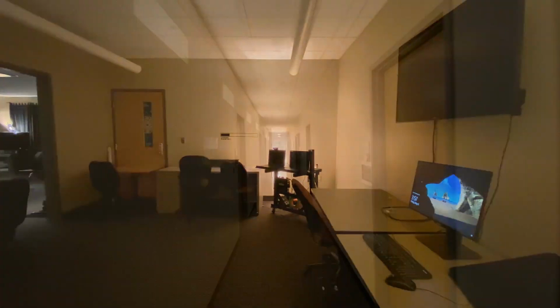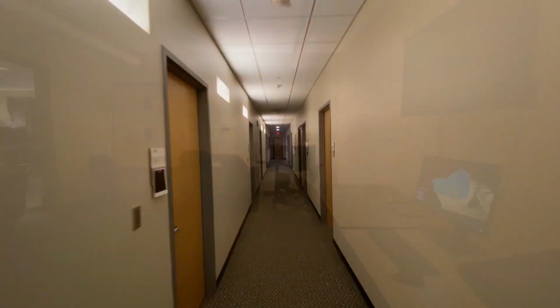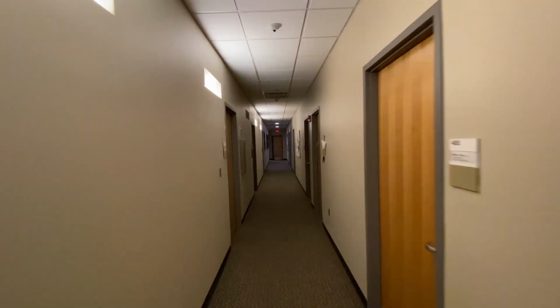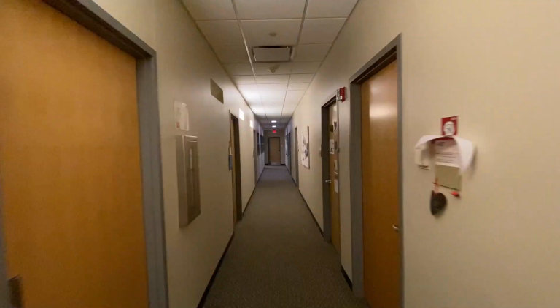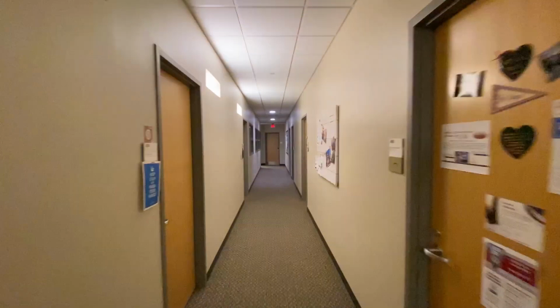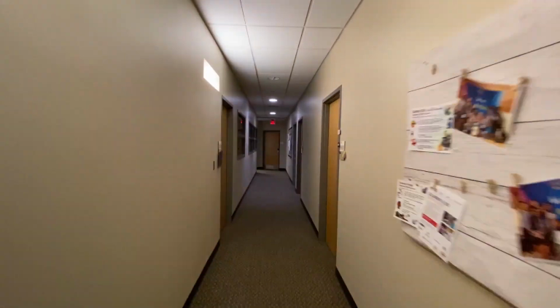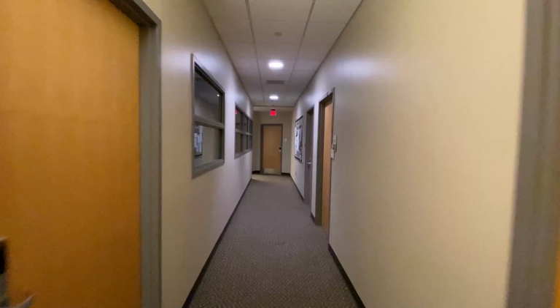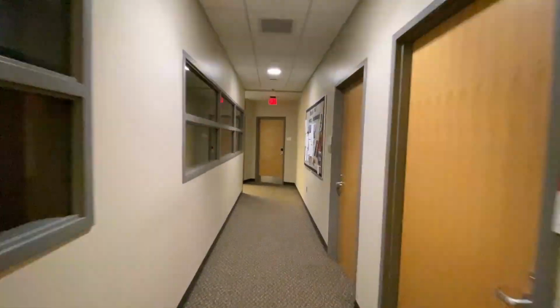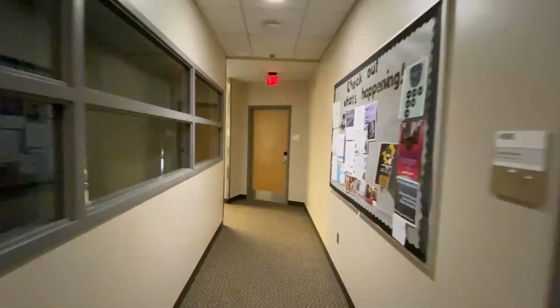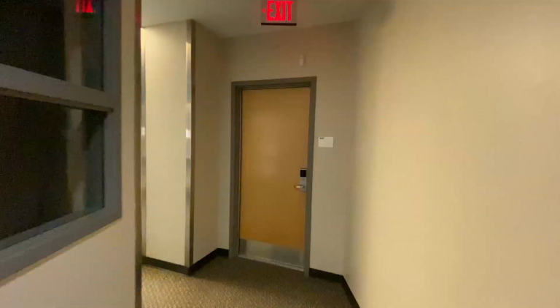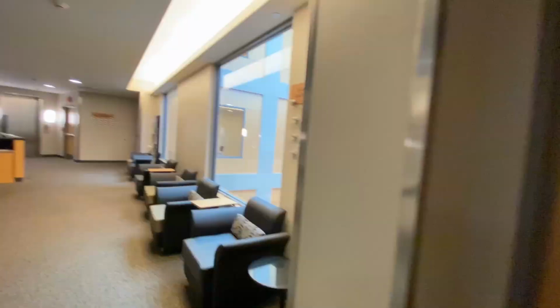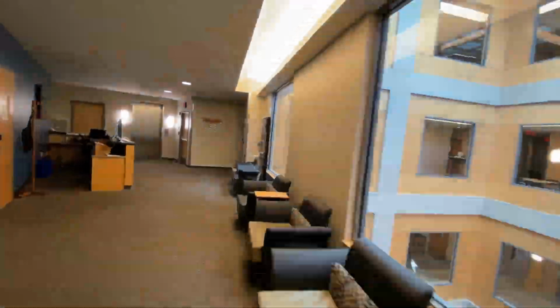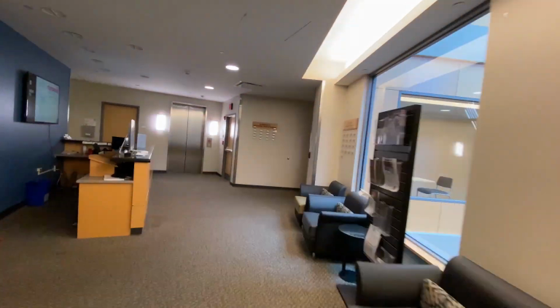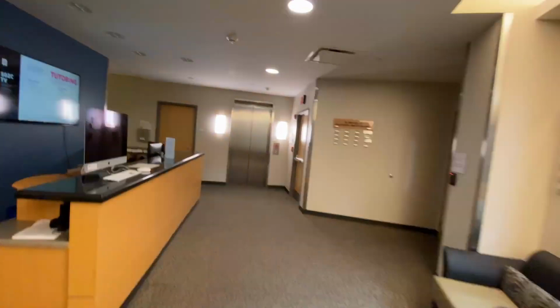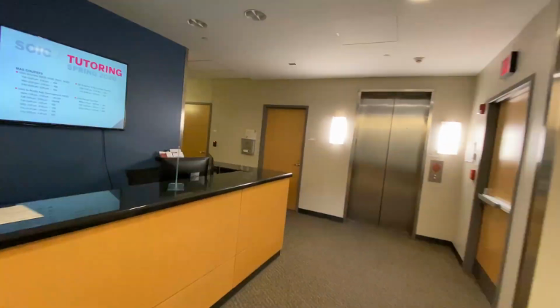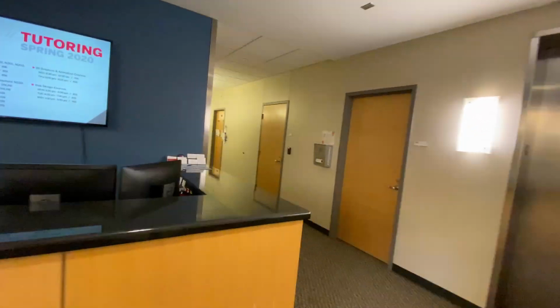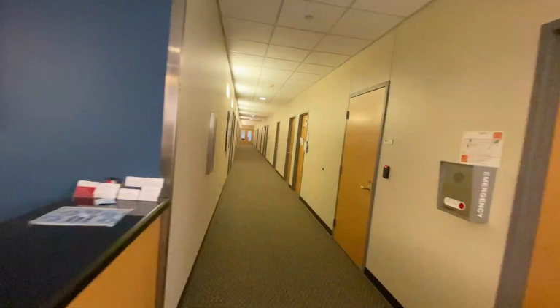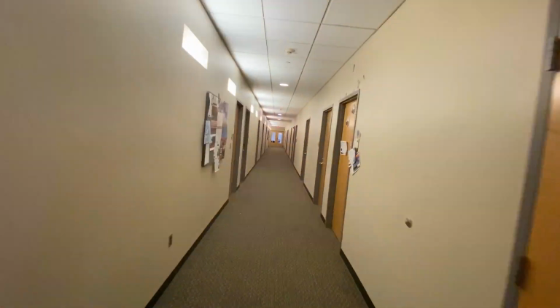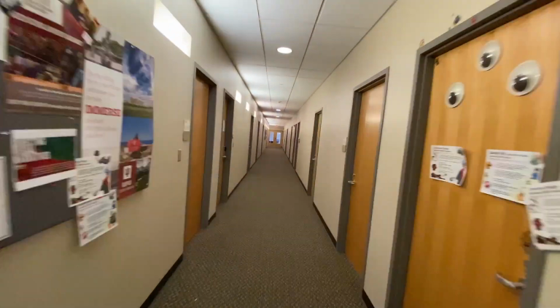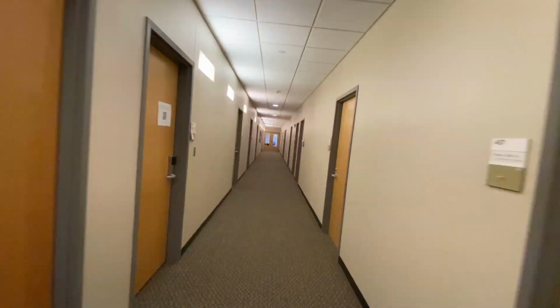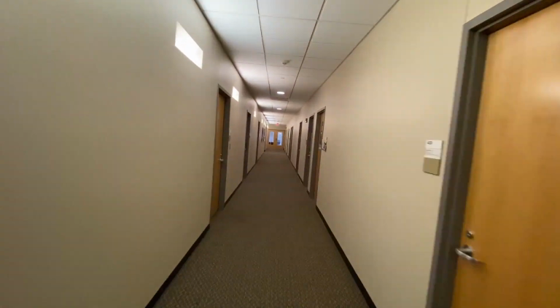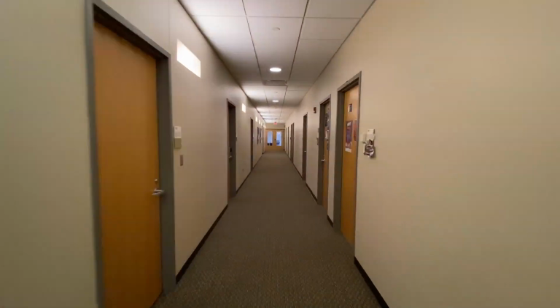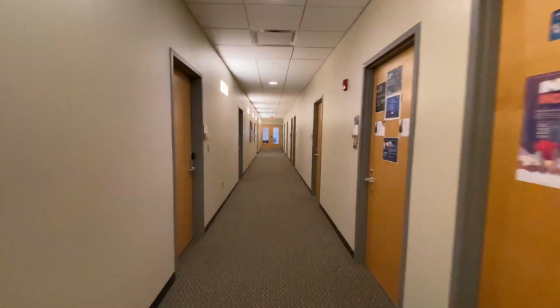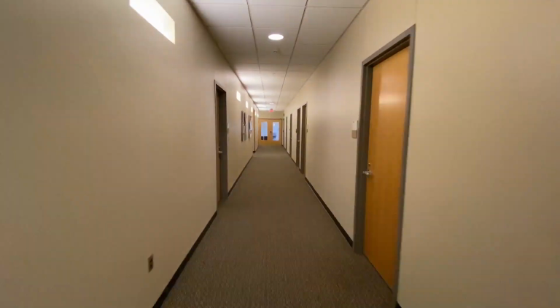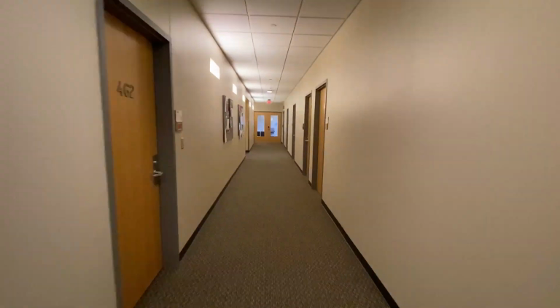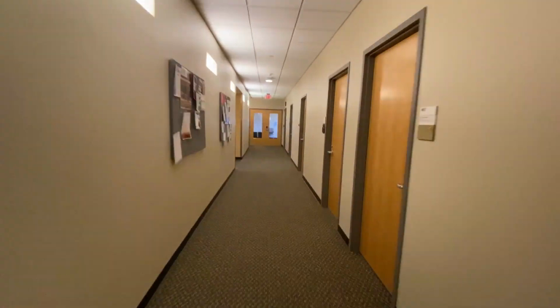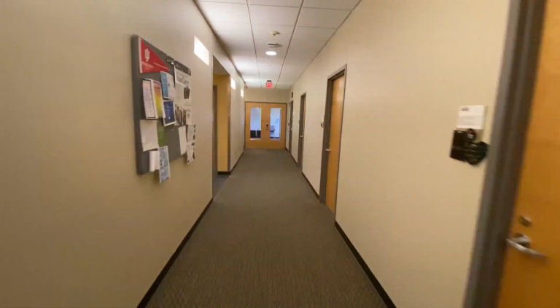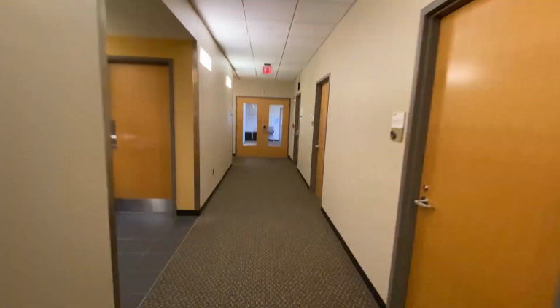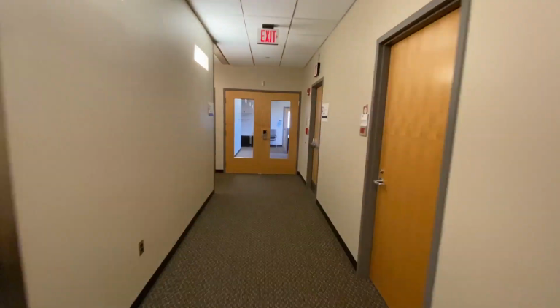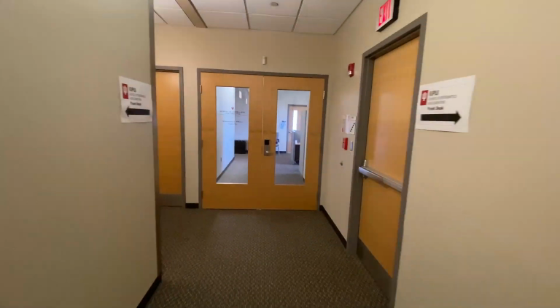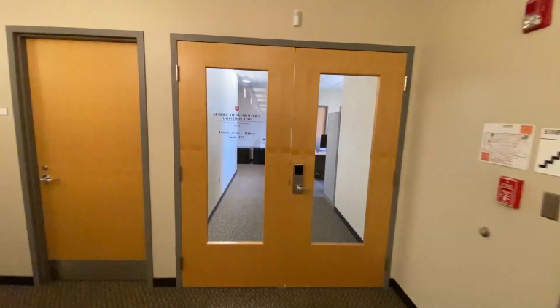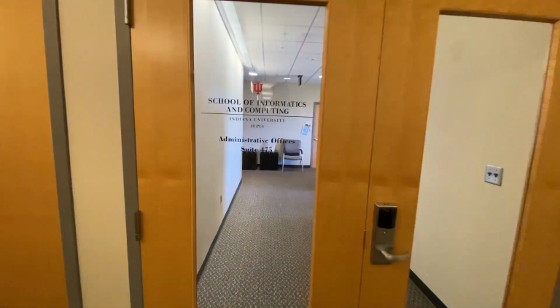The IT building is also where you can find most of your advisors, professors, career services, and our Senior Executive Associate Dean, Dr. Matthew Palakow.